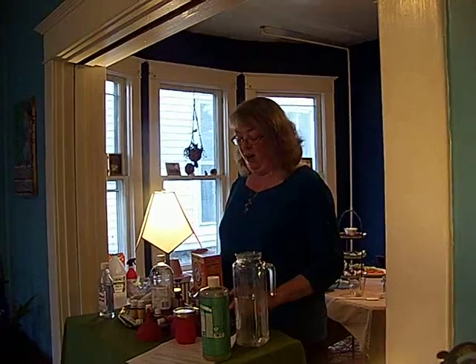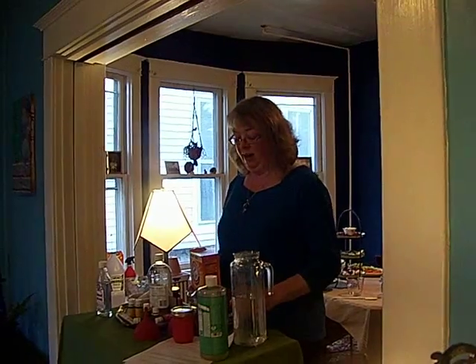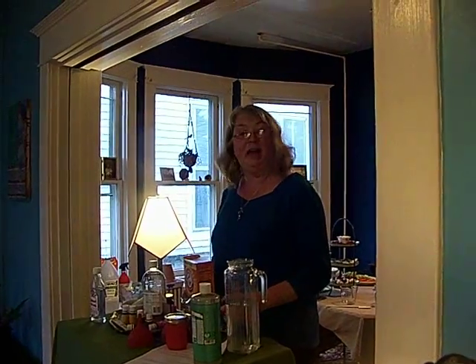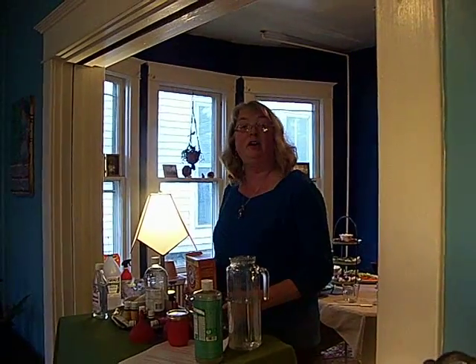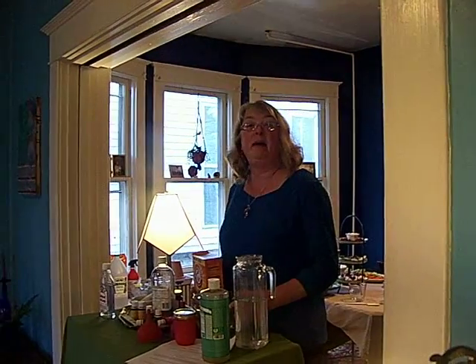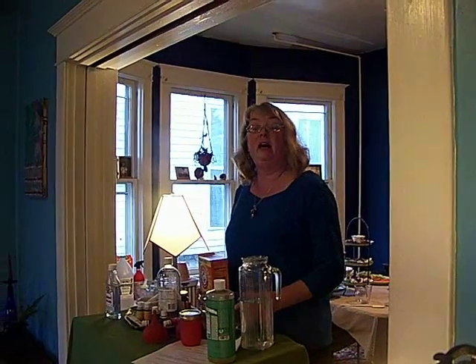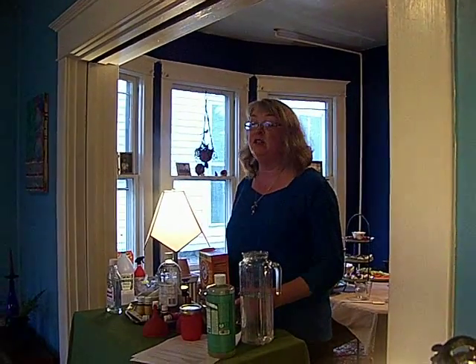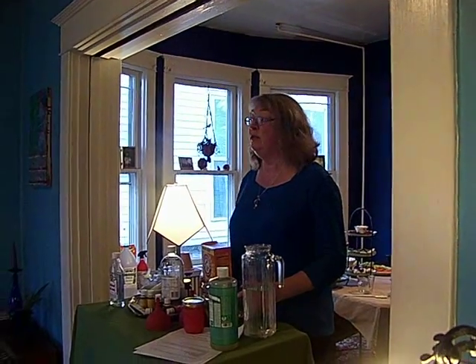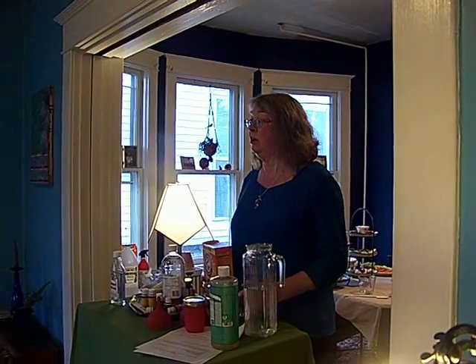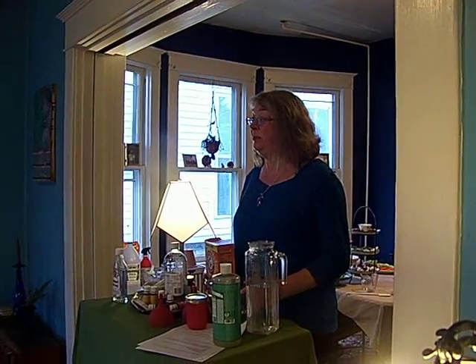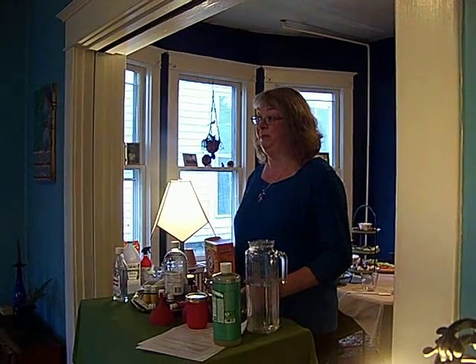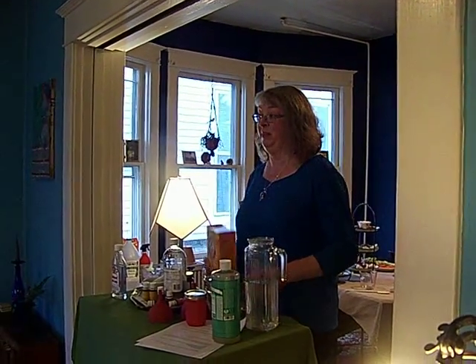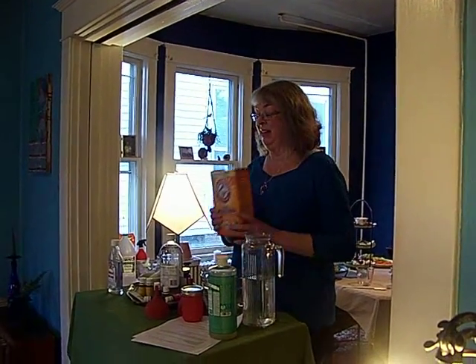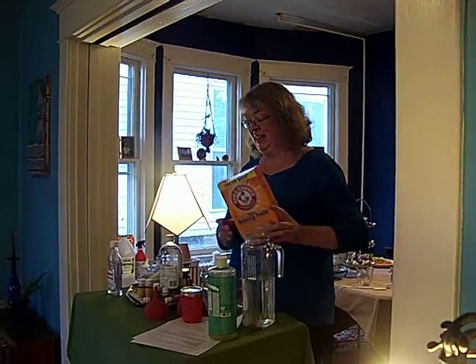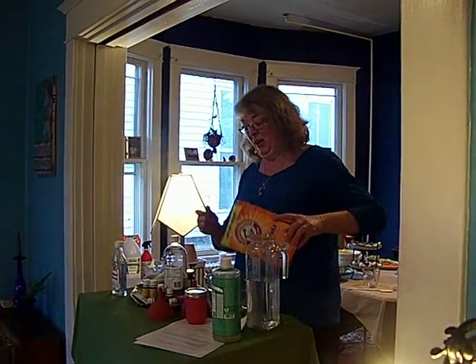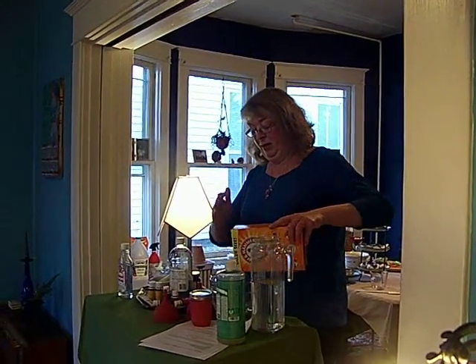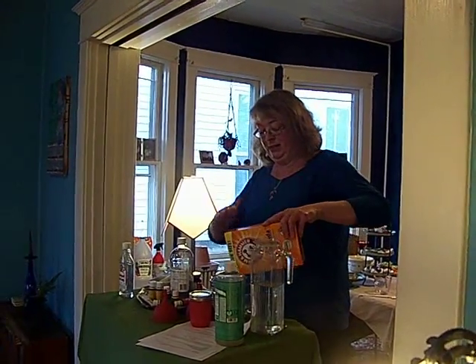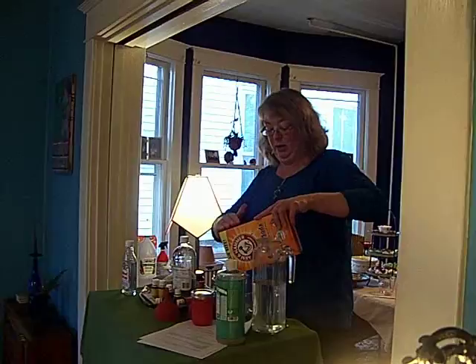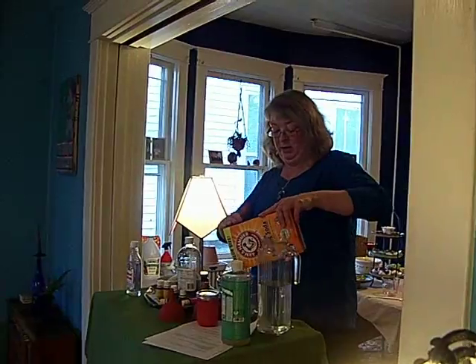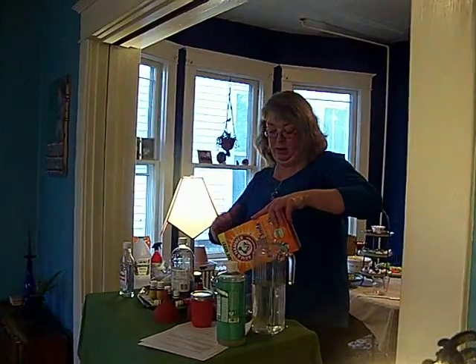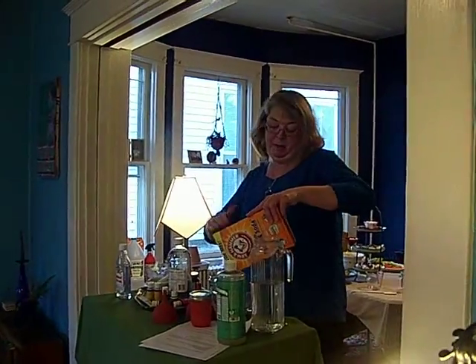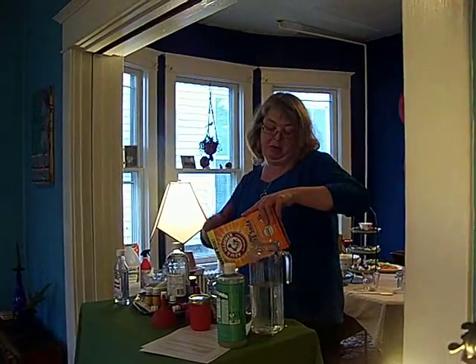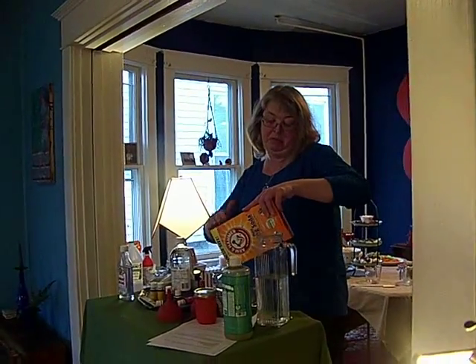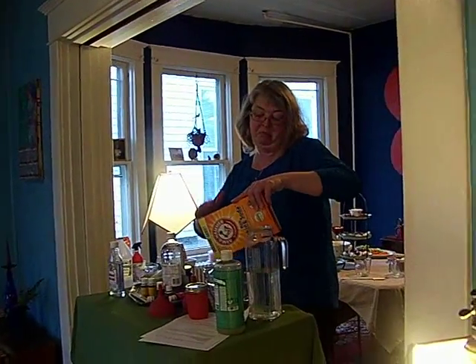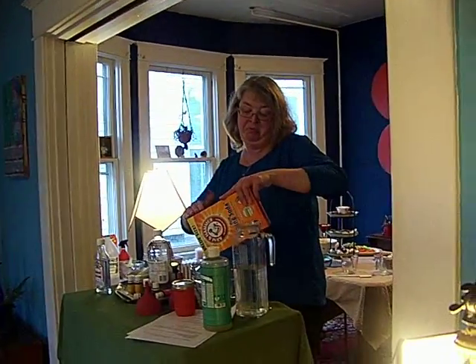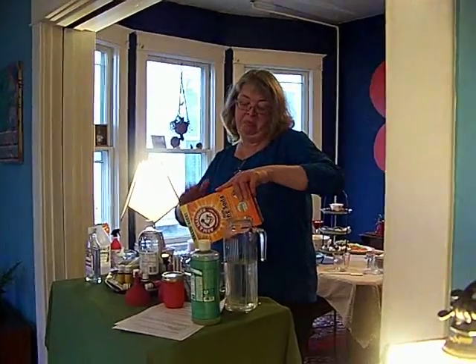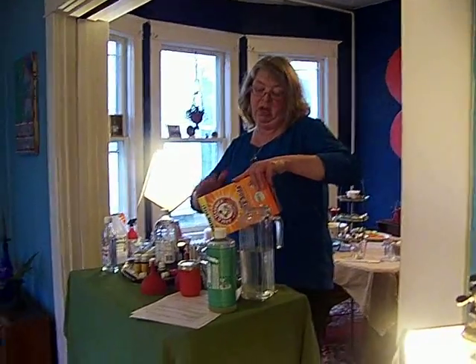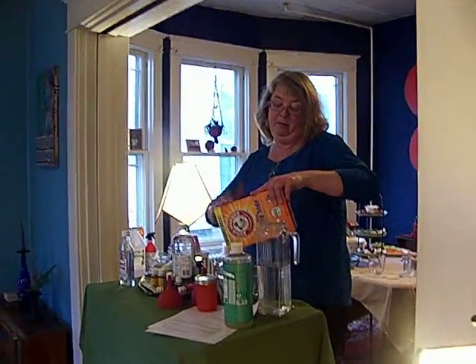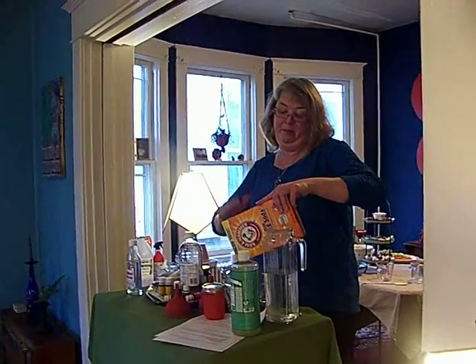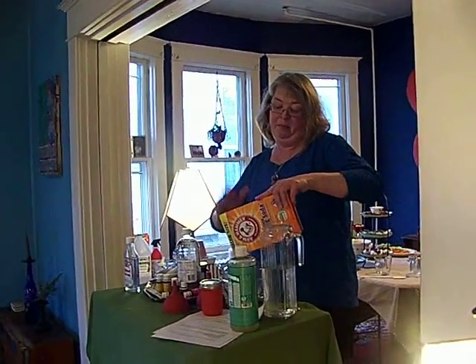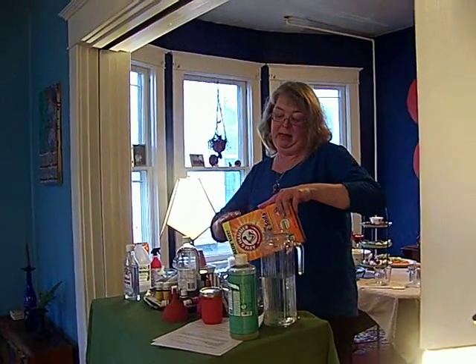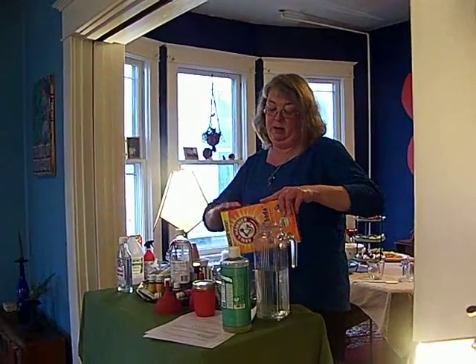Okay, now we're going to make a soft scrub. So you put about a cup of baking soda.